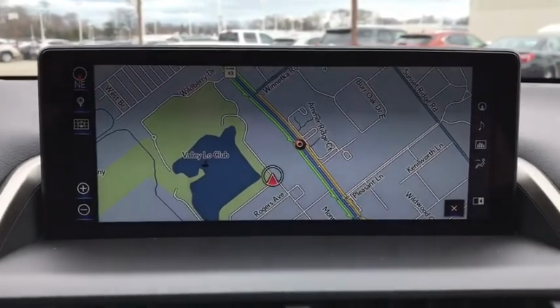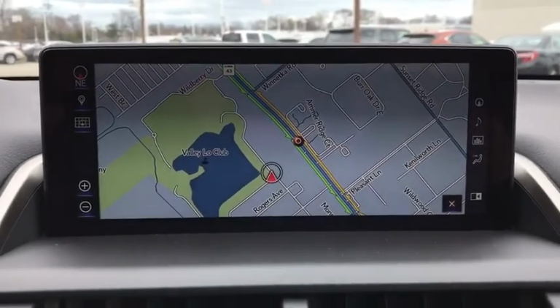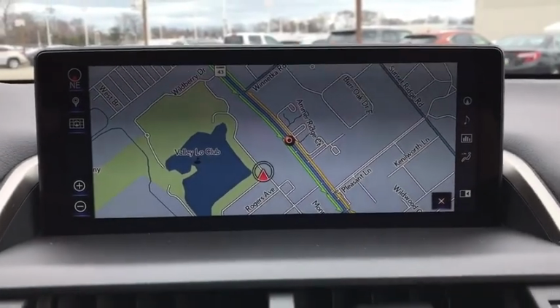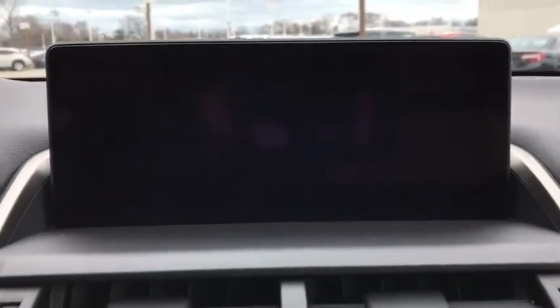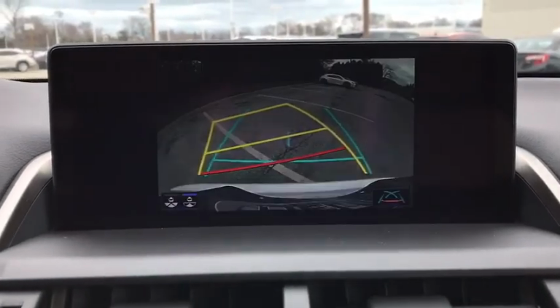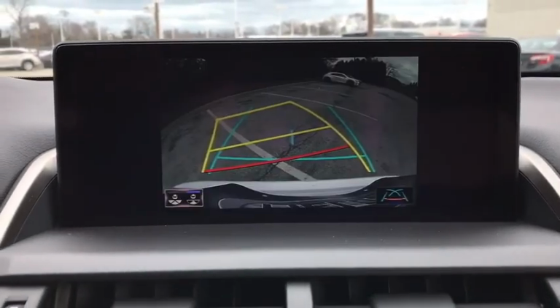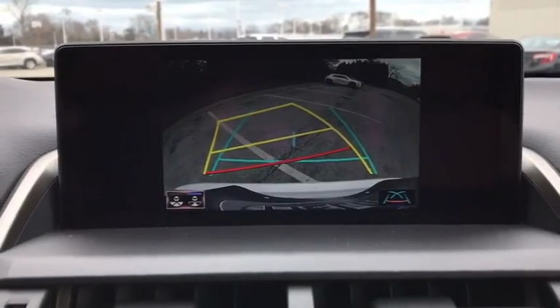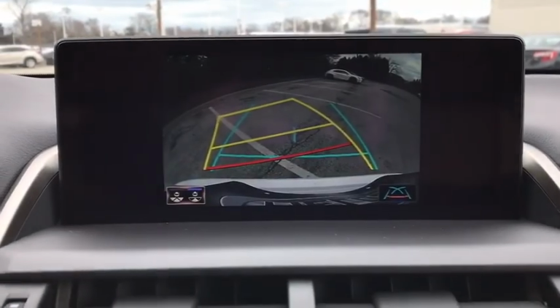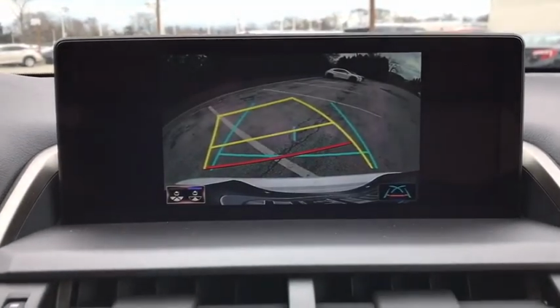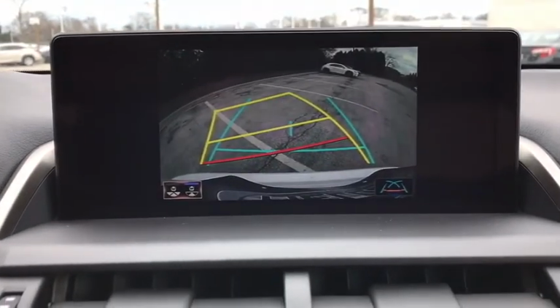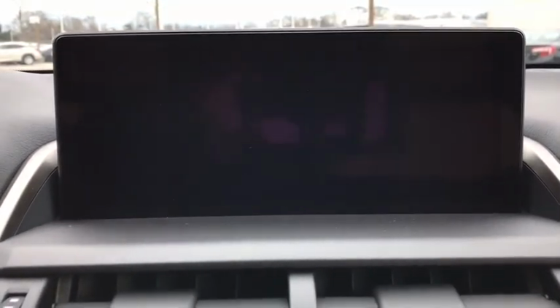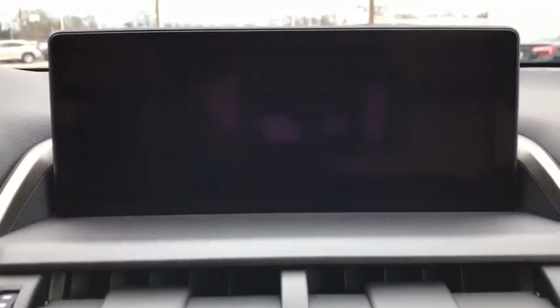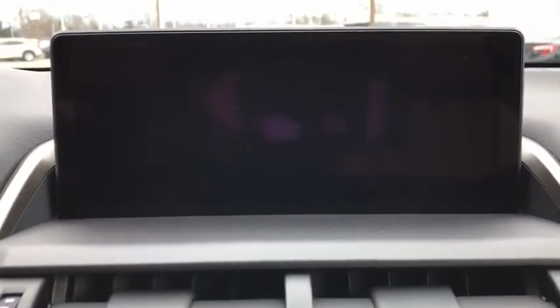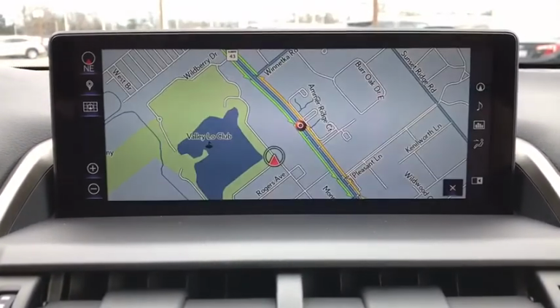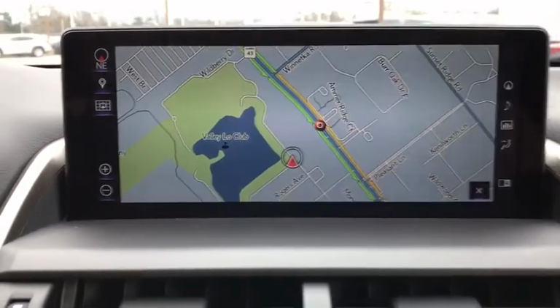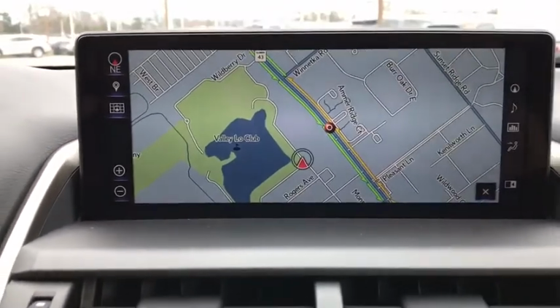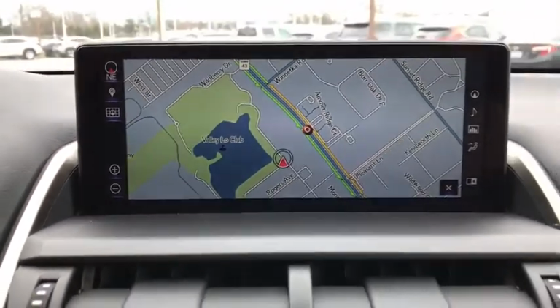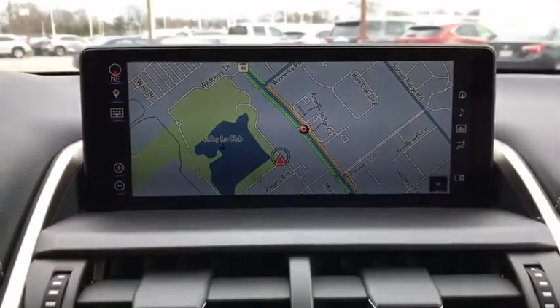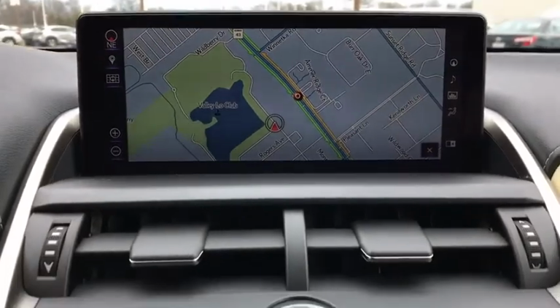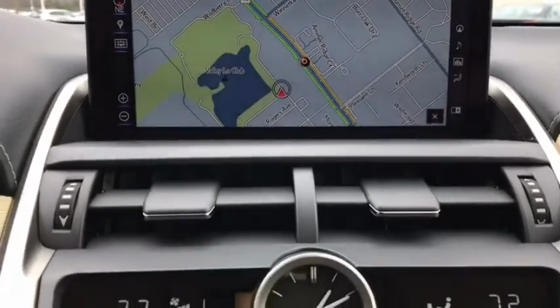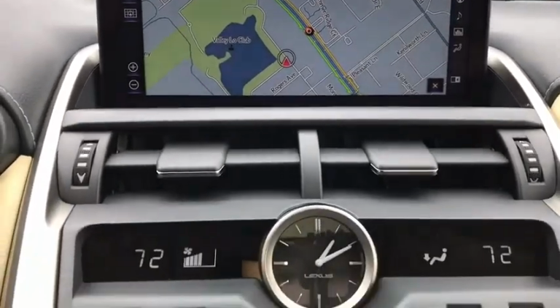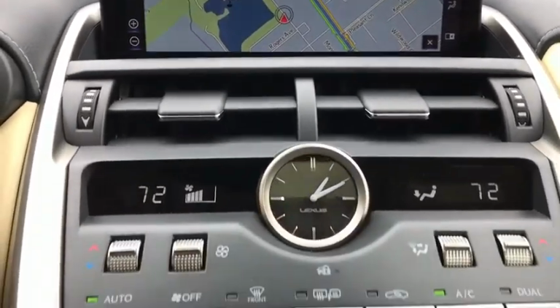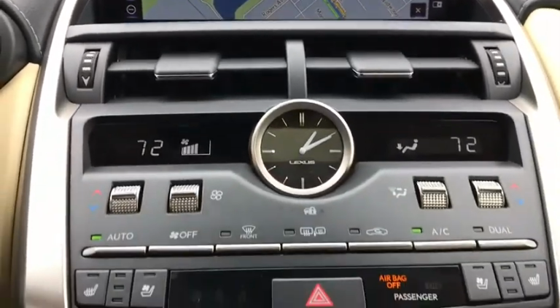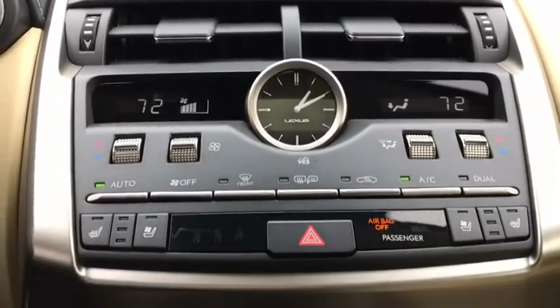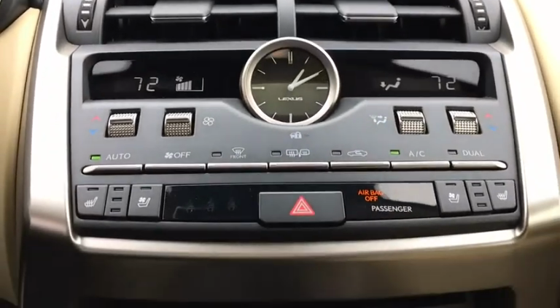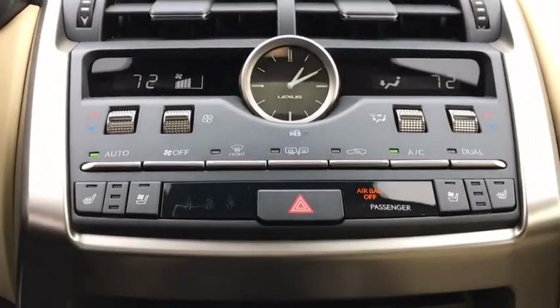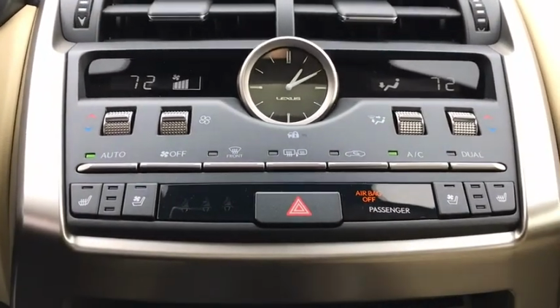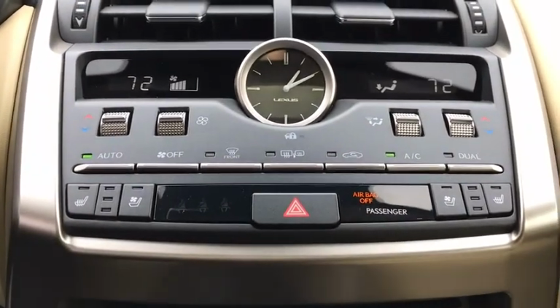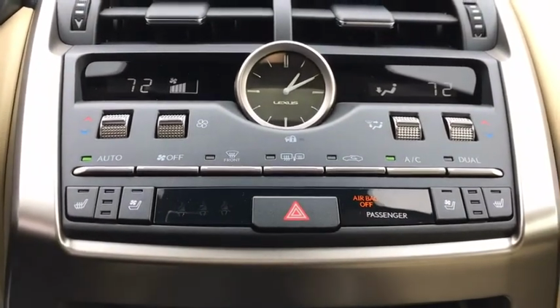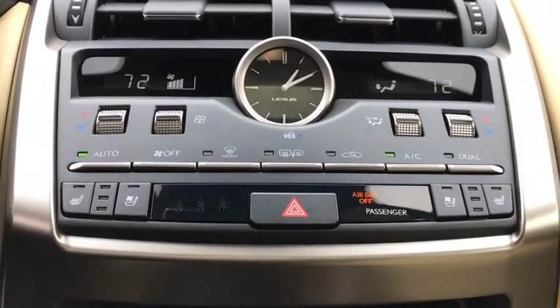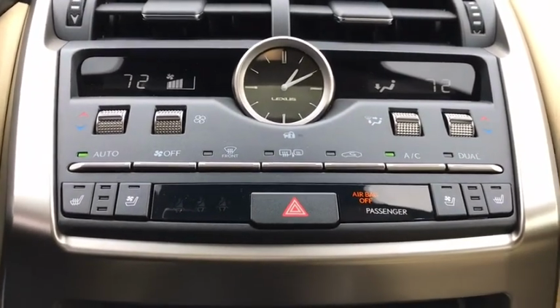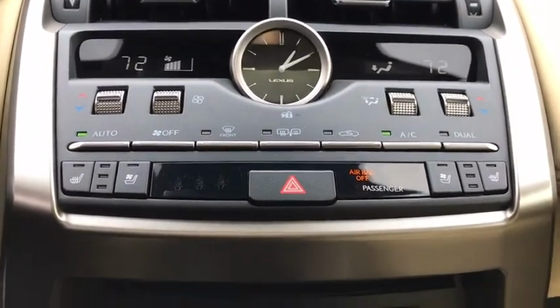Compass, trip computer, power windows, security system, rear window defroster, brake assist, panic alarm, overhead console.